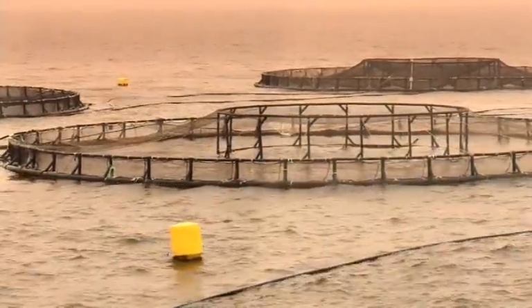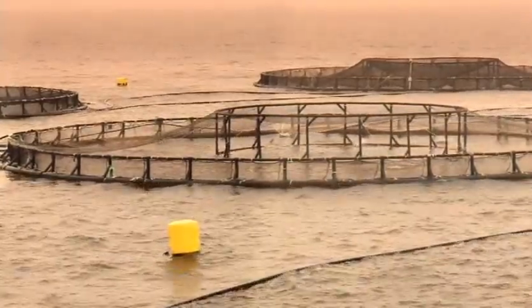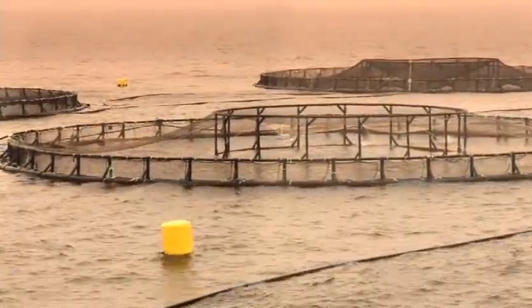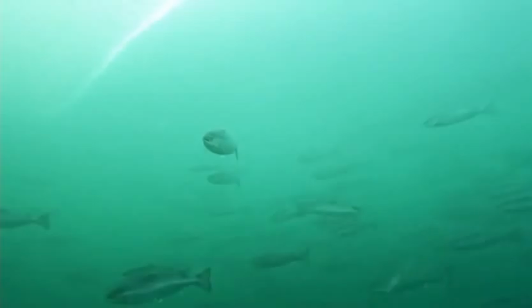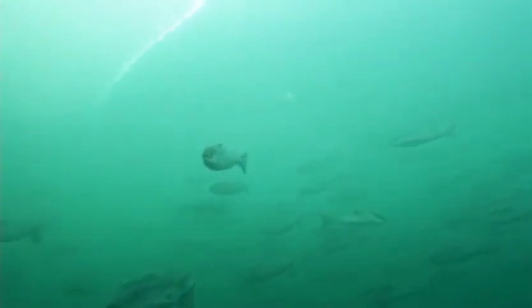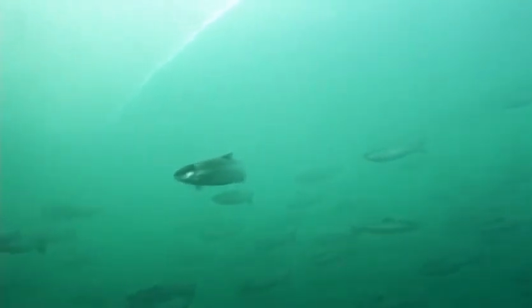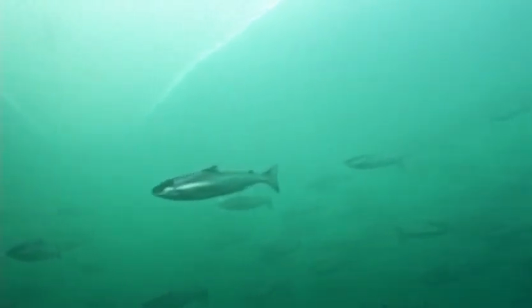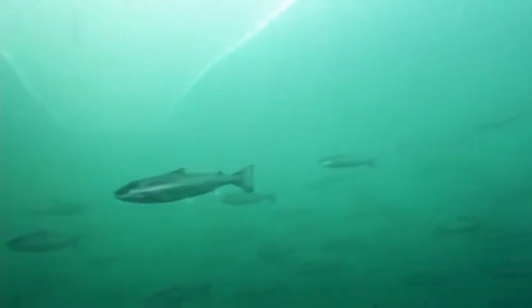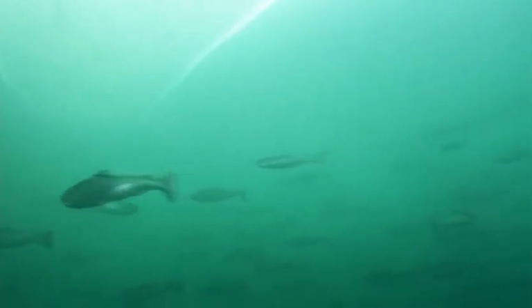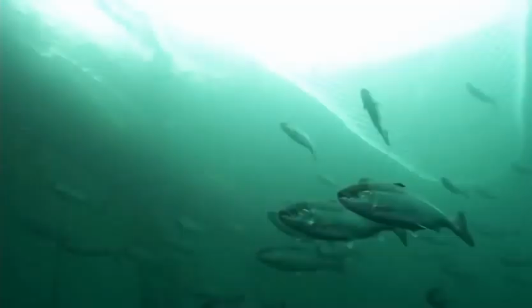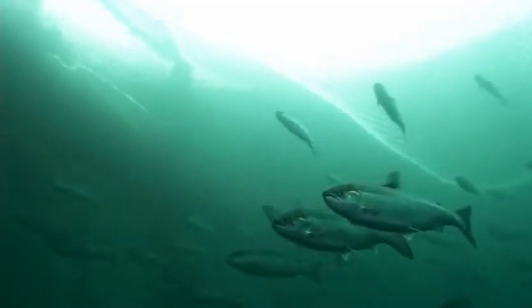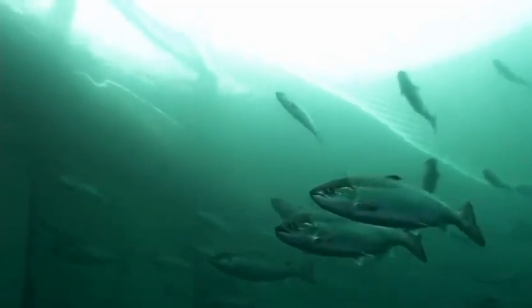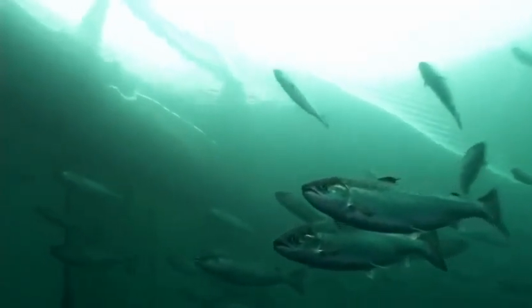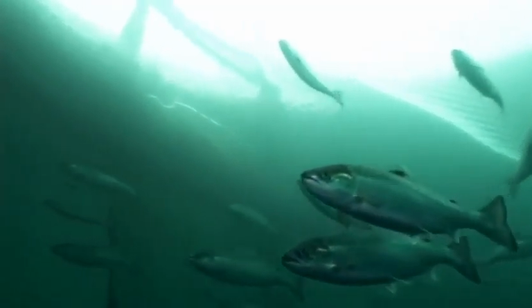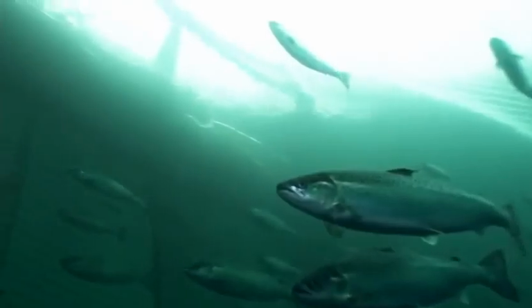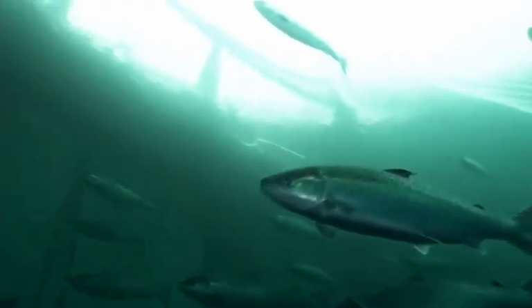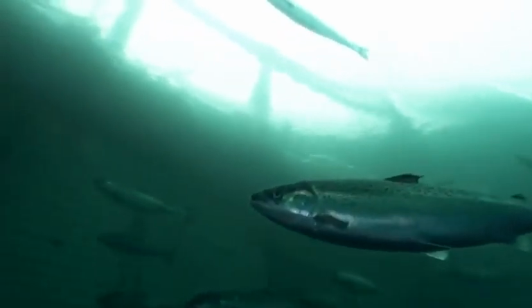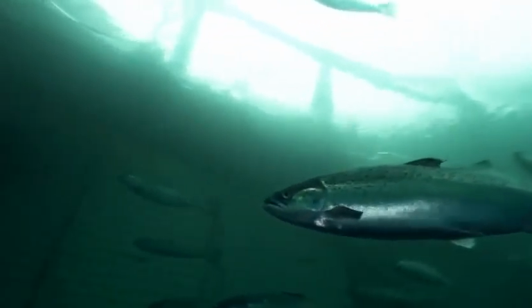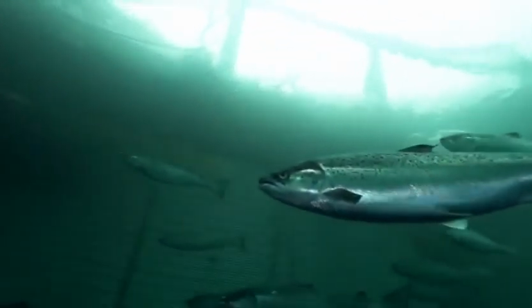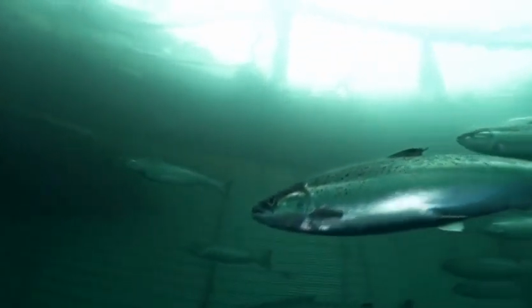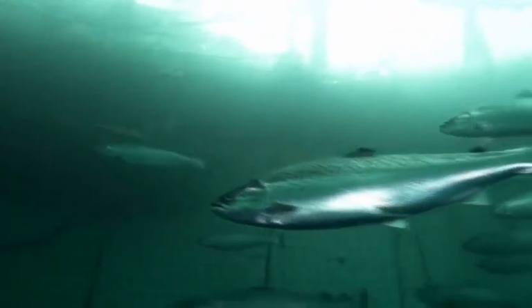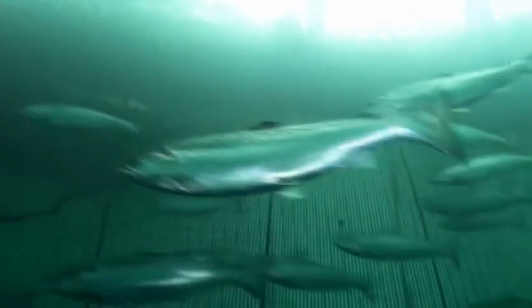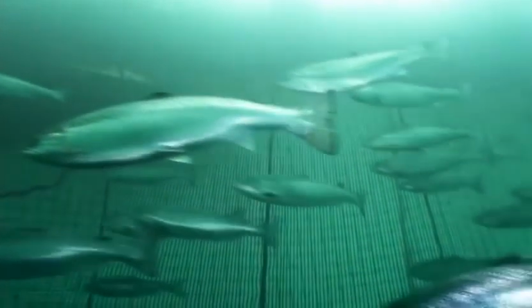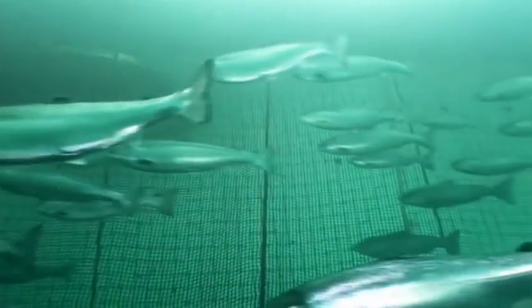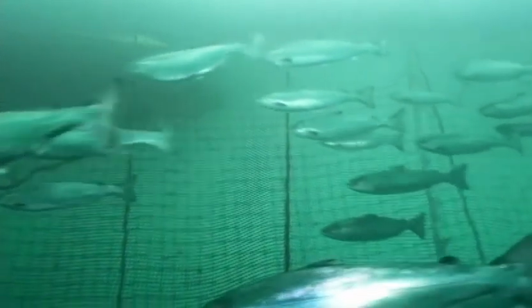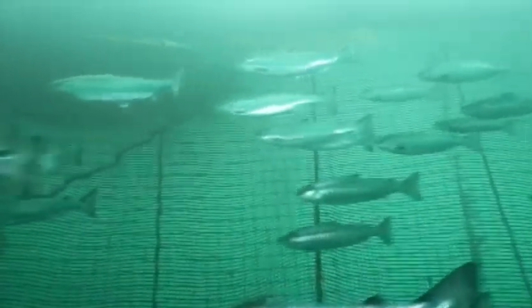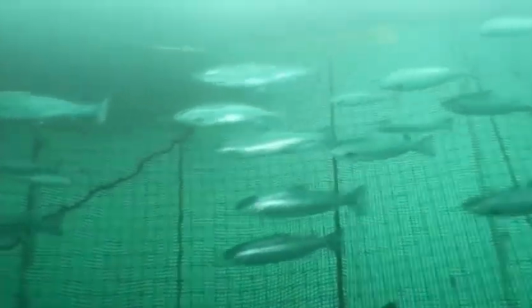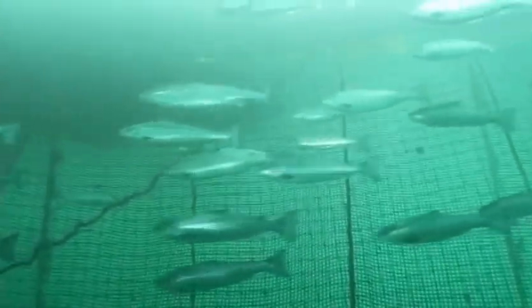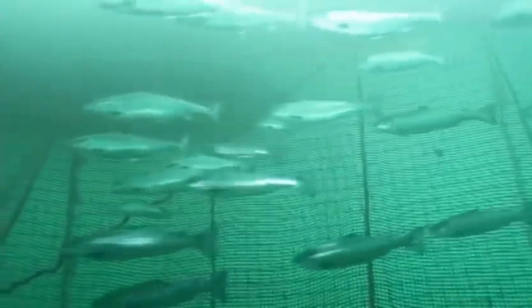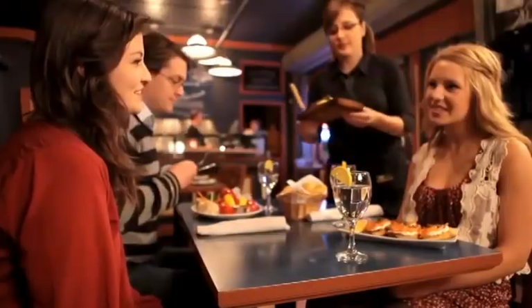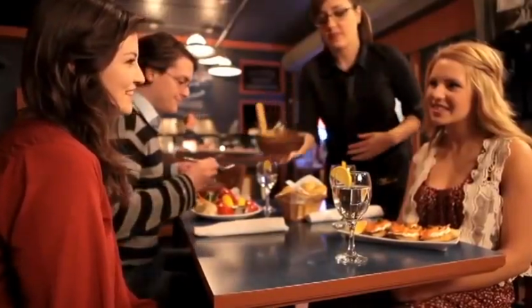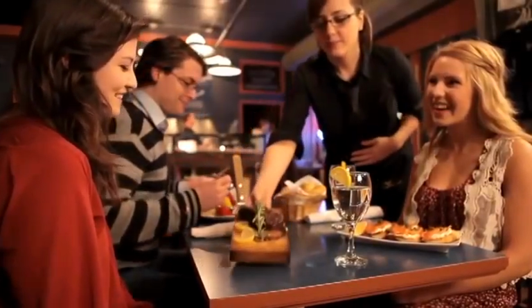Trace amounts of contaminants like PCBs are in the environment and found in most foods we eat. But salmon has significantly lower levels than other foods such as butter, beef, chicken, pork, canned tuna, and eggs.